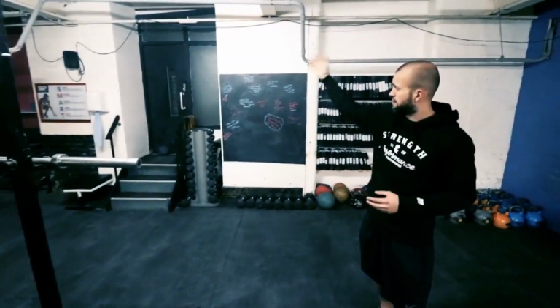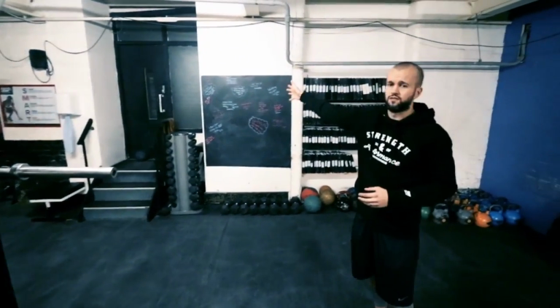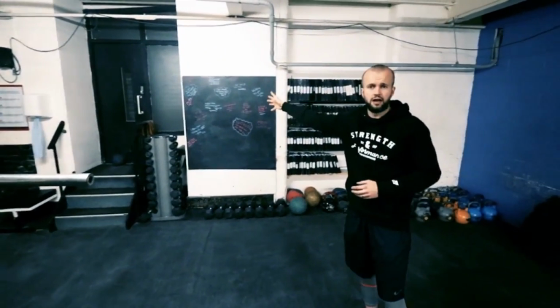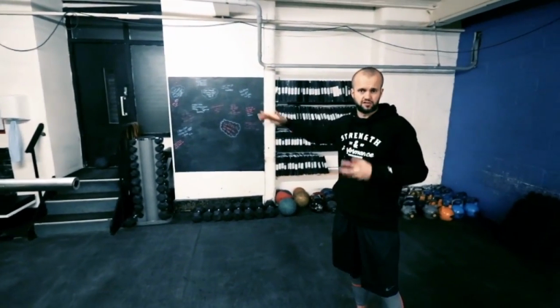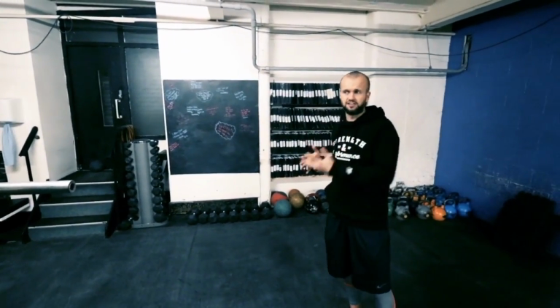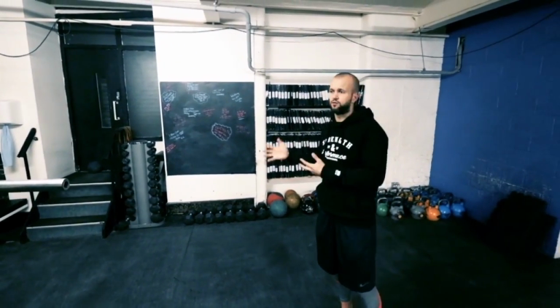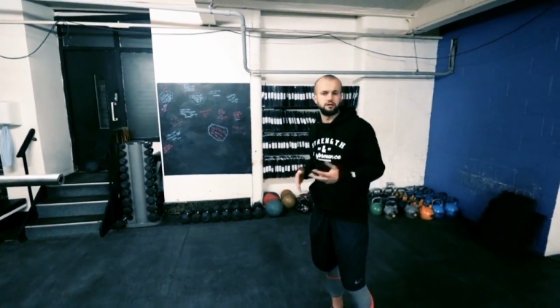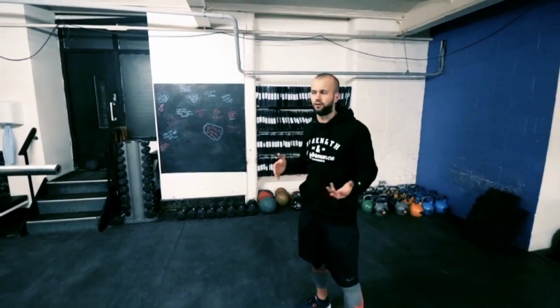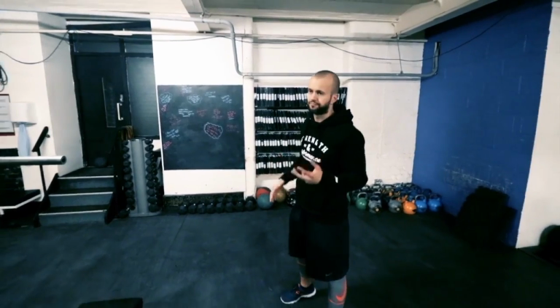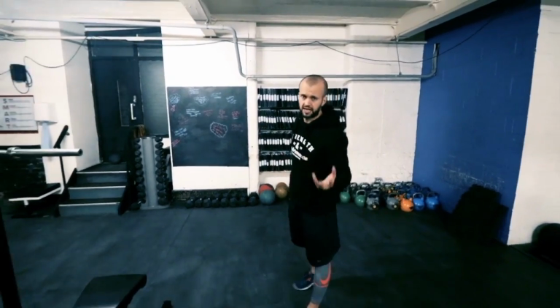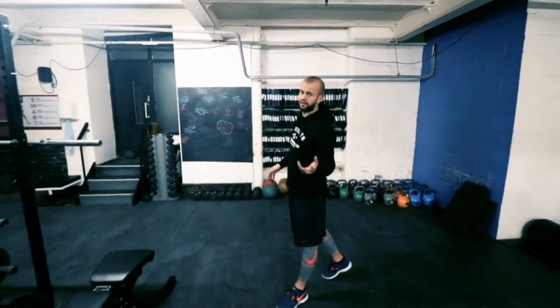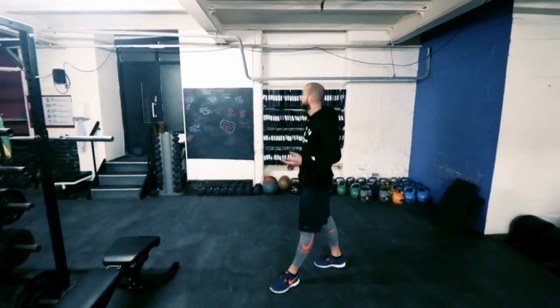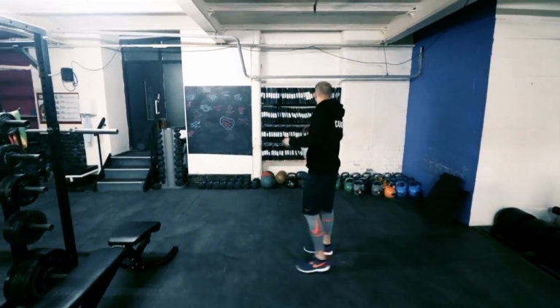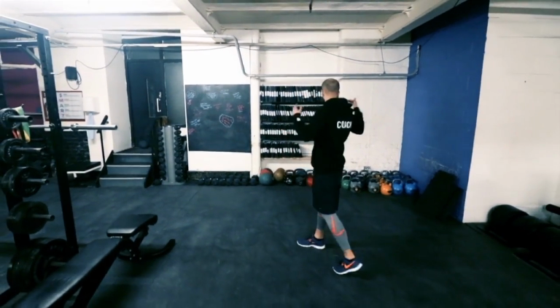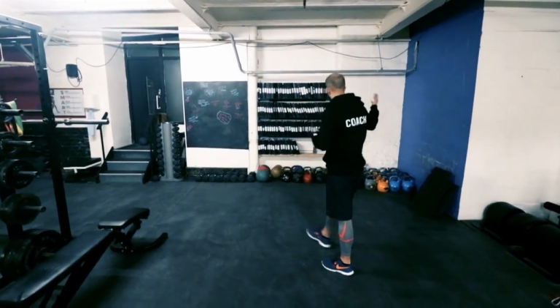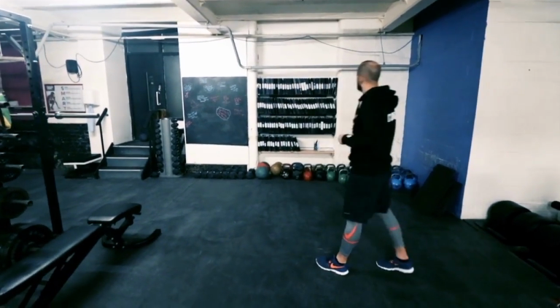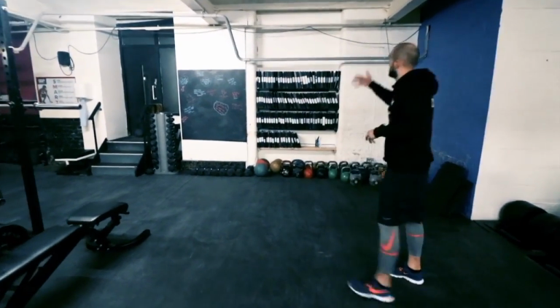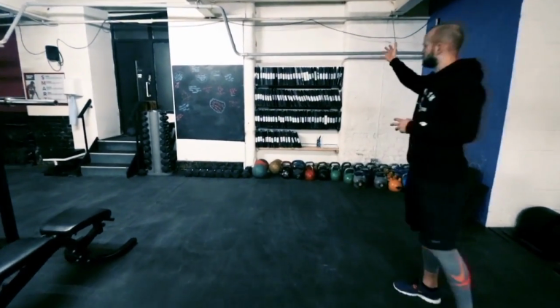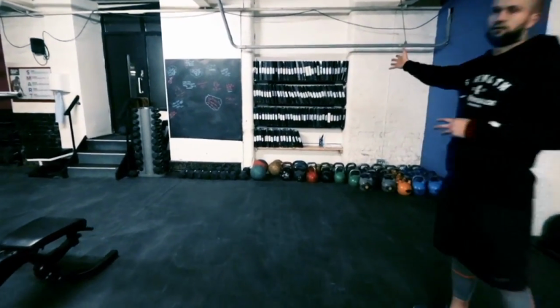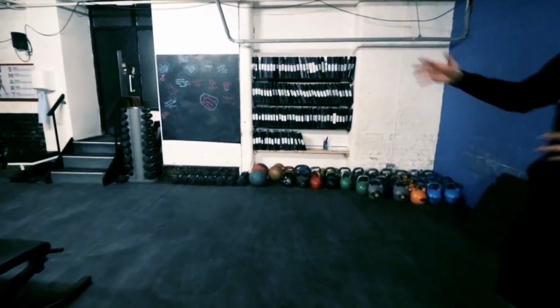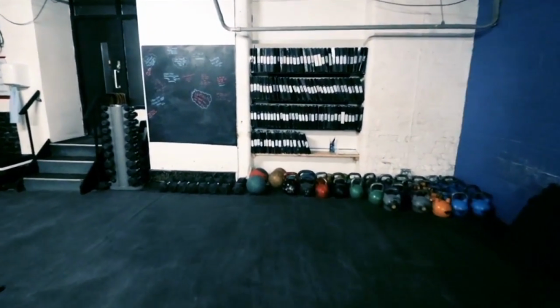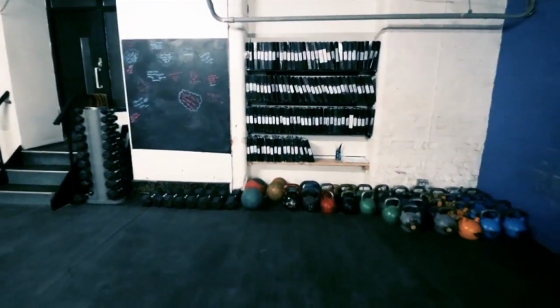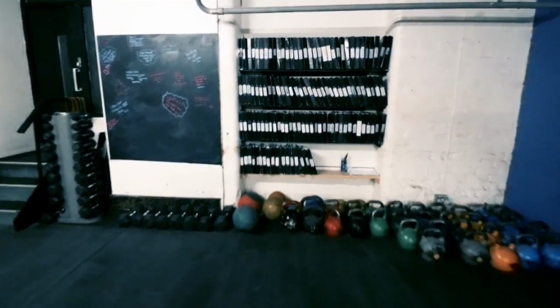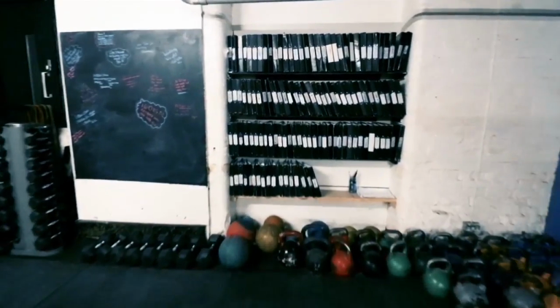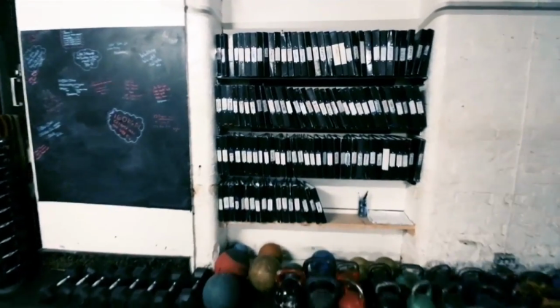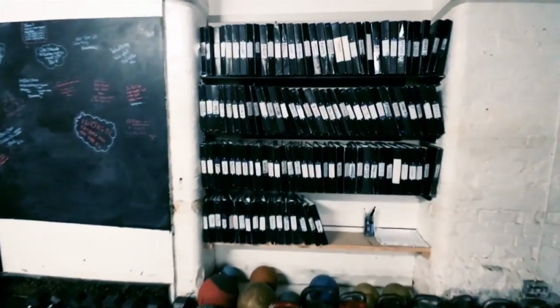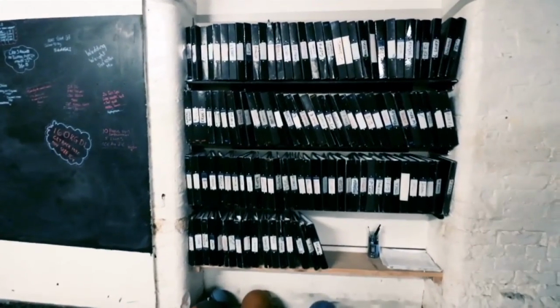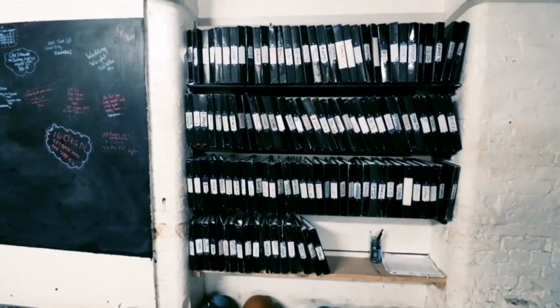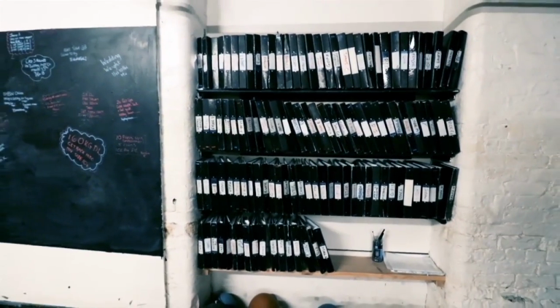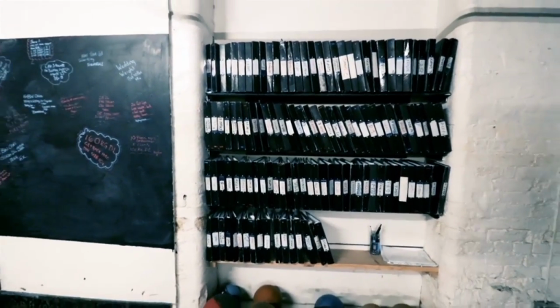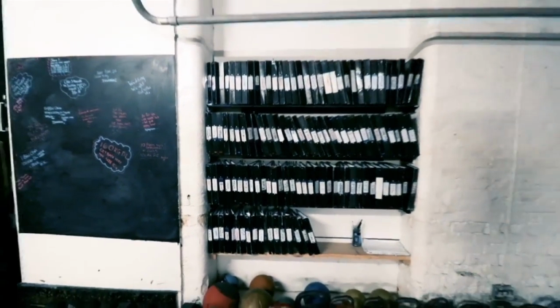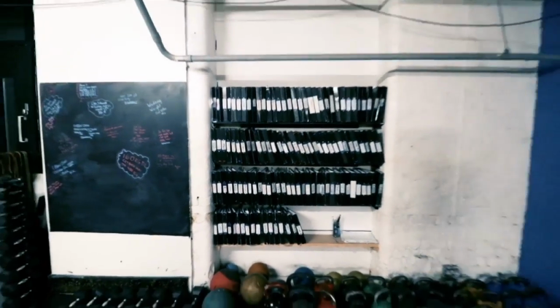Fire exit over there, just in case you need to get out. Kettlebells and all these other types of things that you're going to need on your strong program are down here.